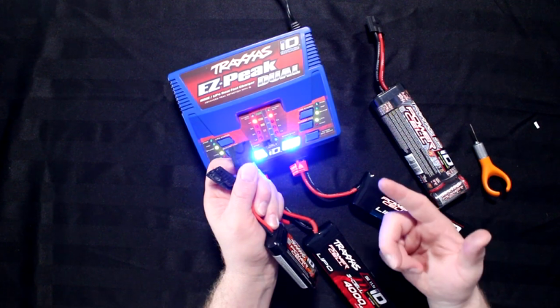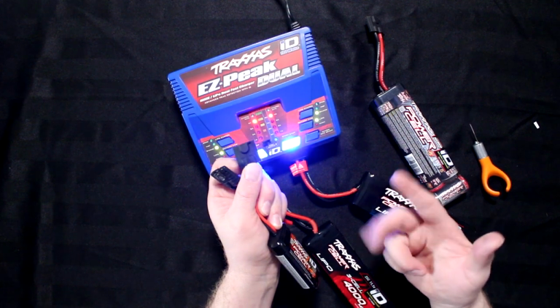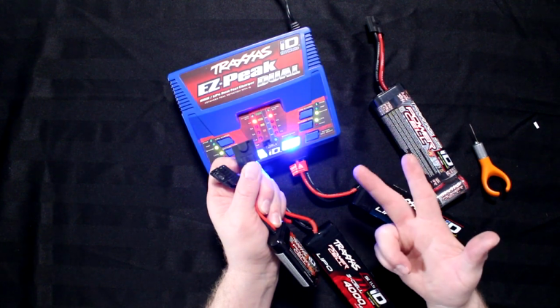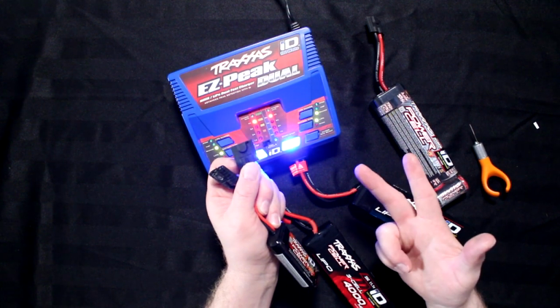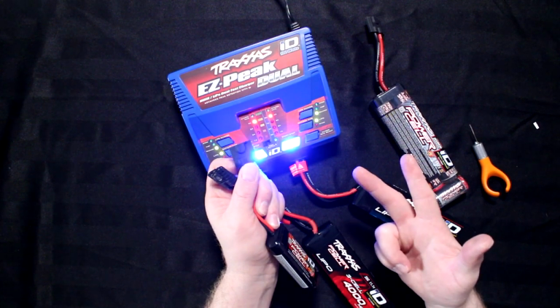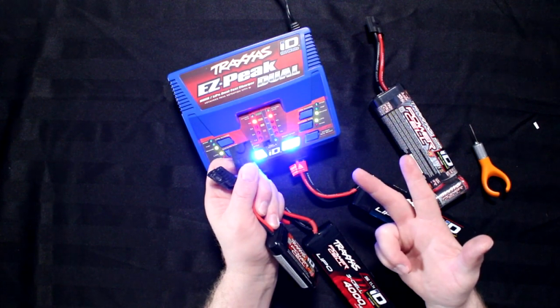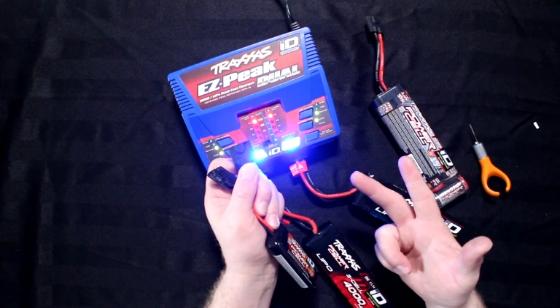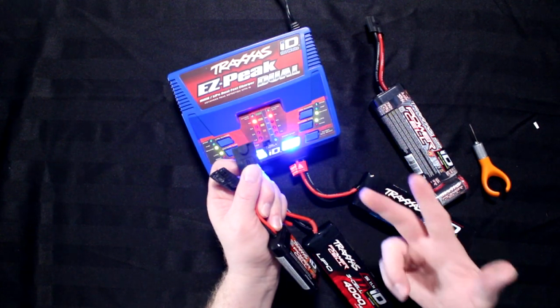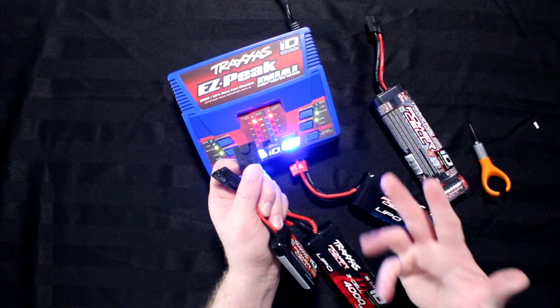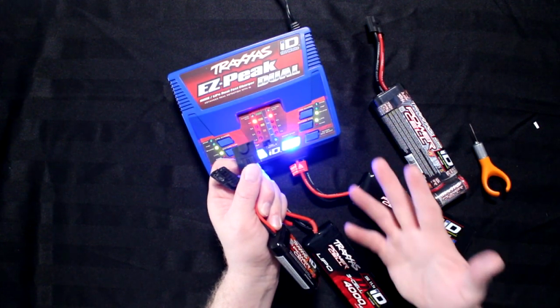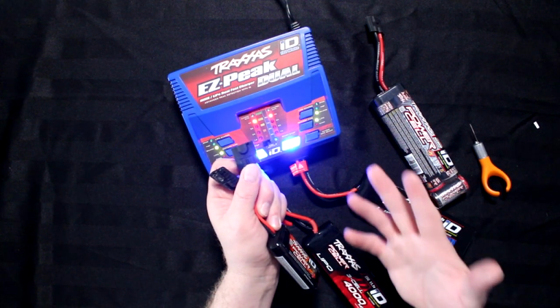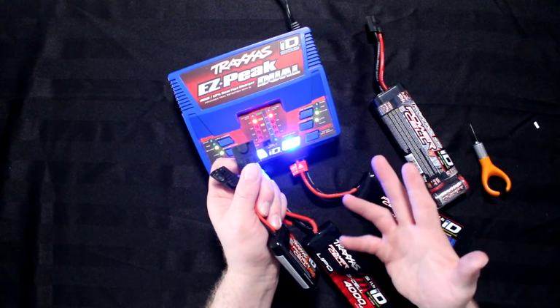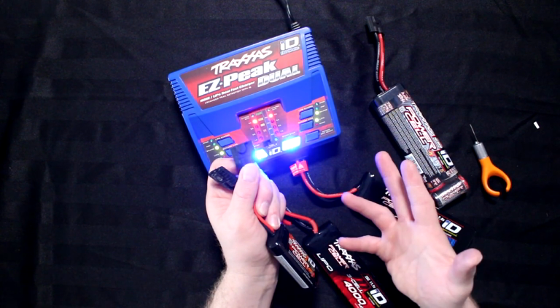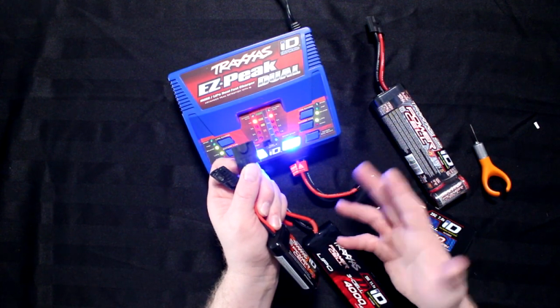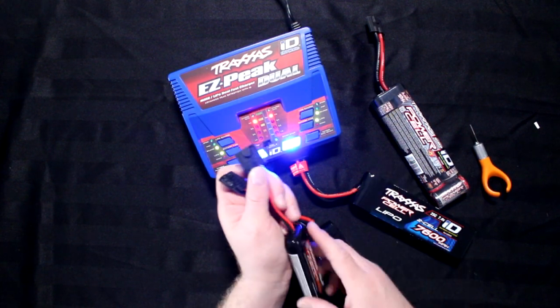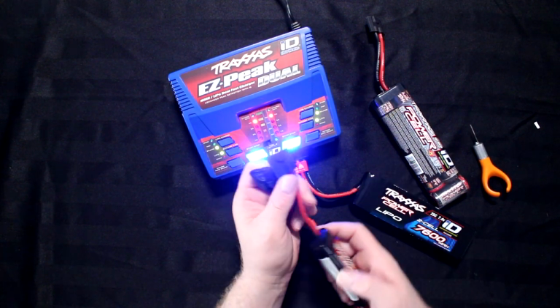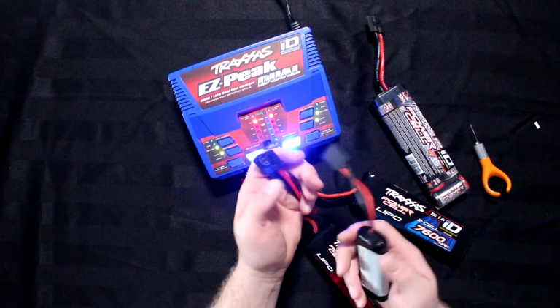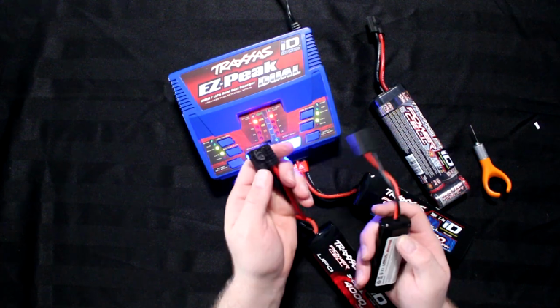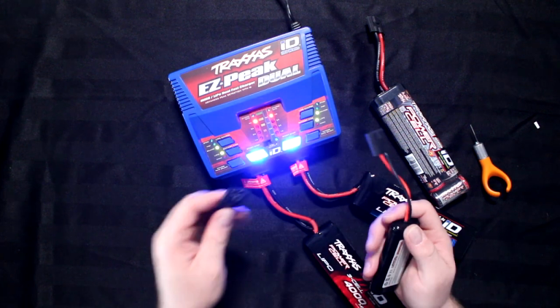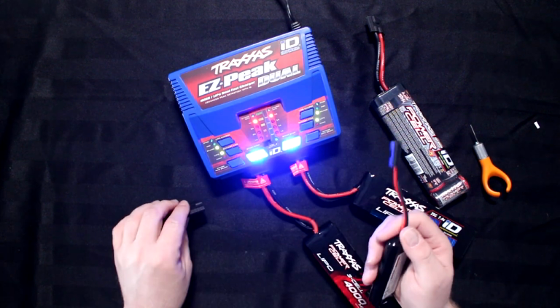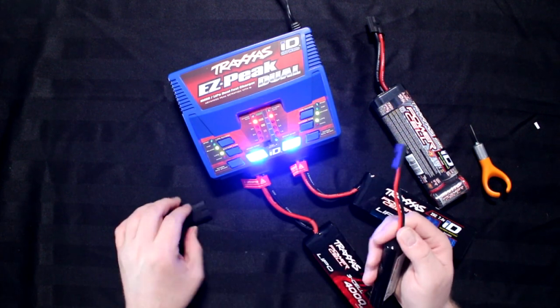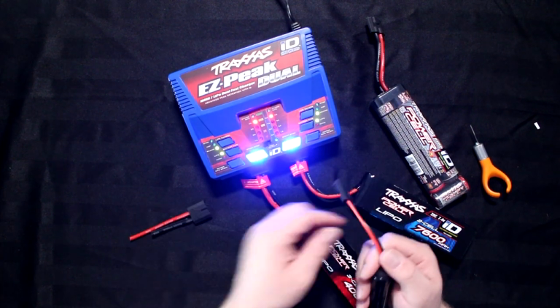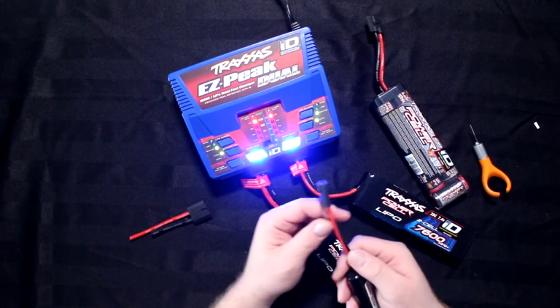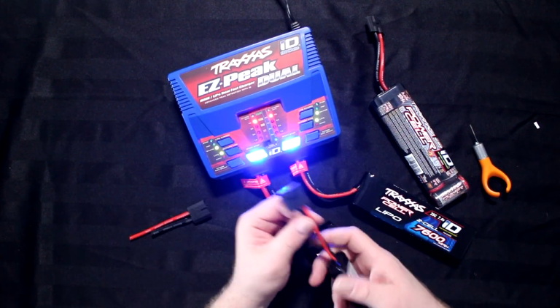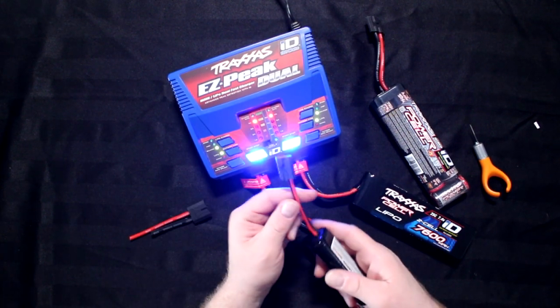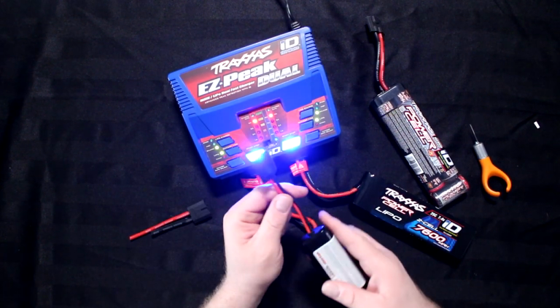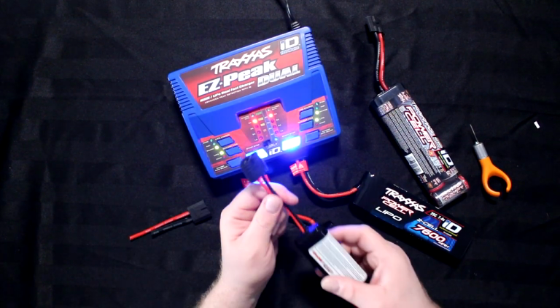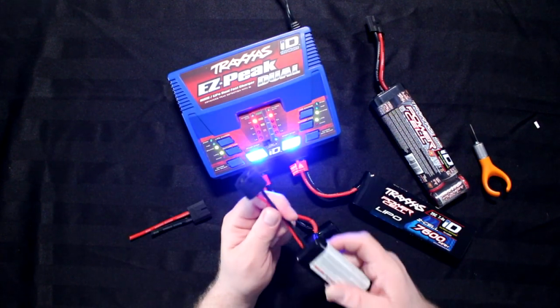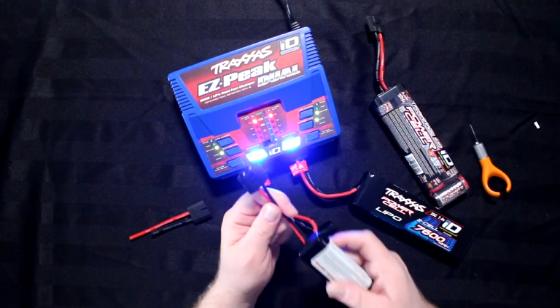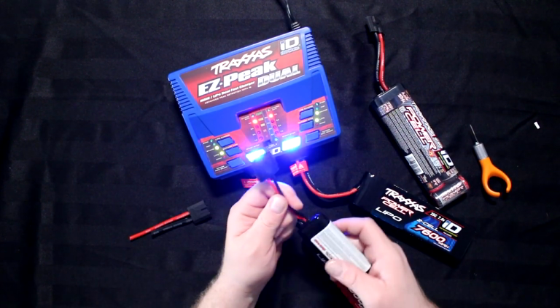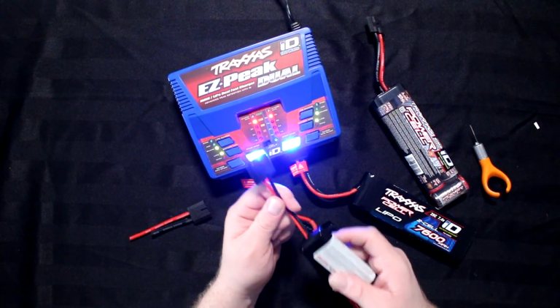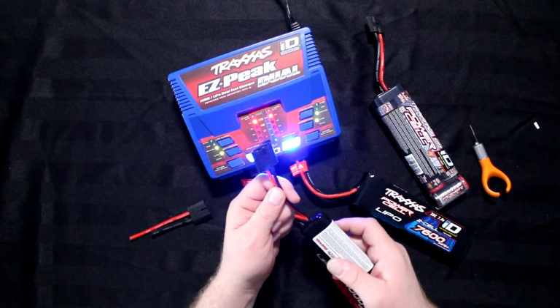This chip basically tells the charger what kind of battery it is, what voltage it is, and what the milliamp rating is — every piece of information that the charger needs to know.